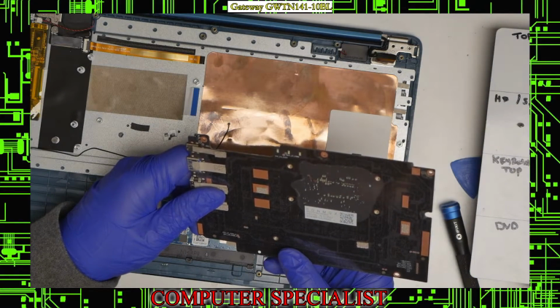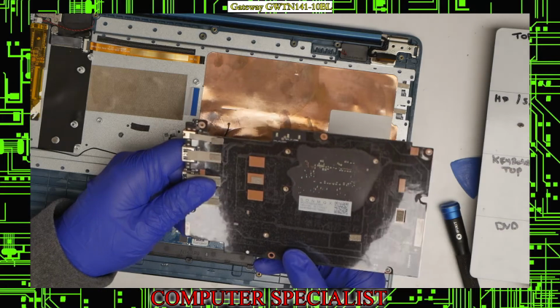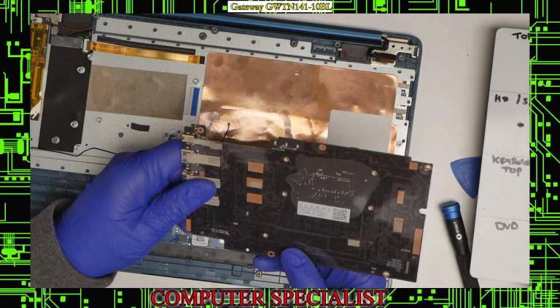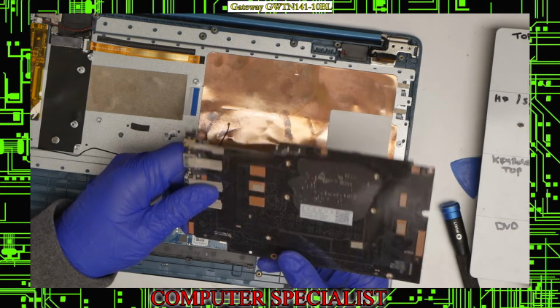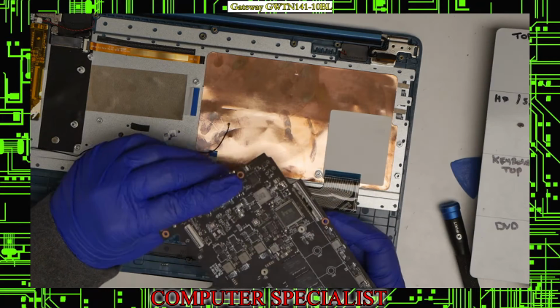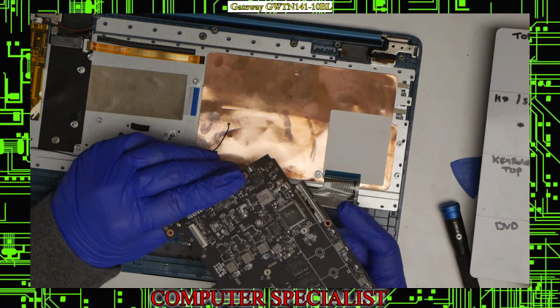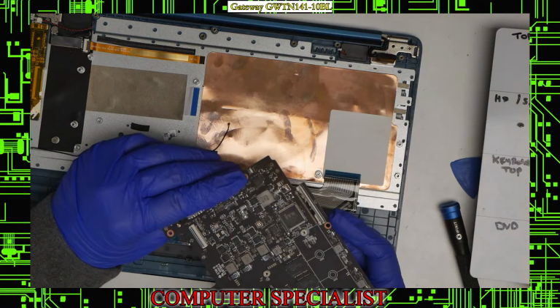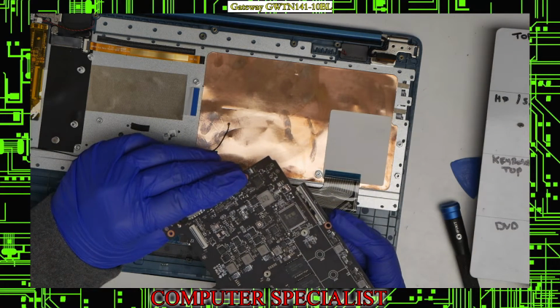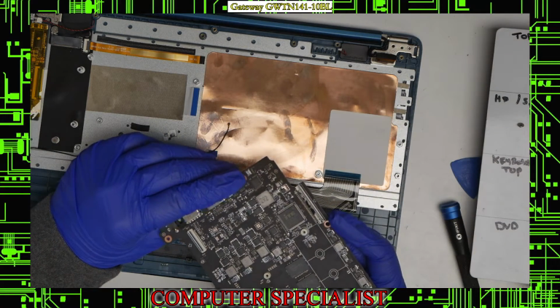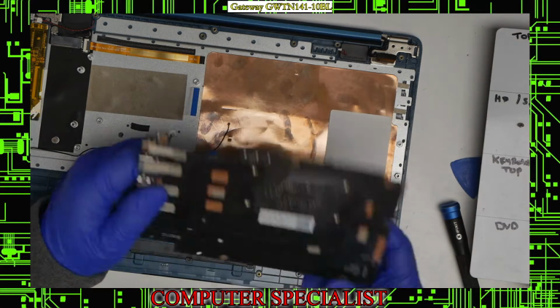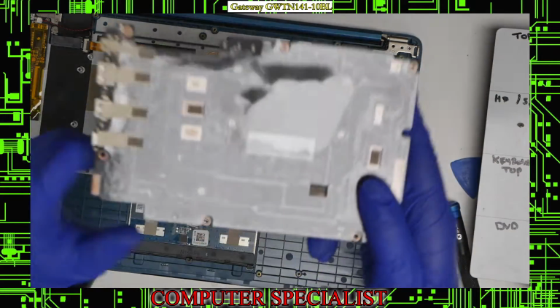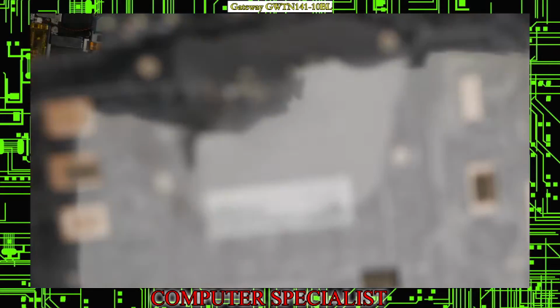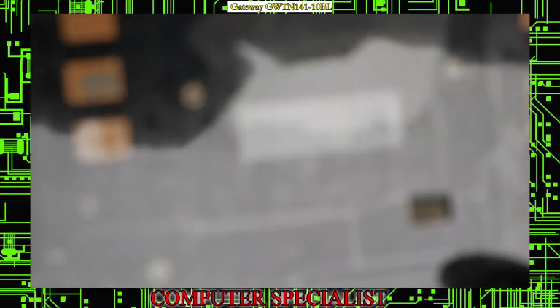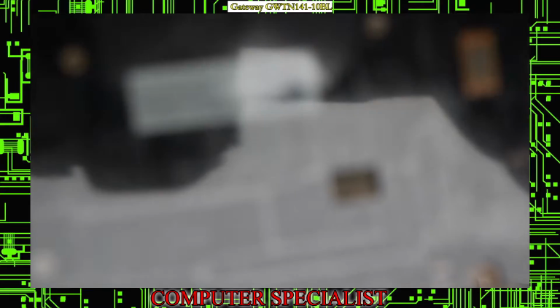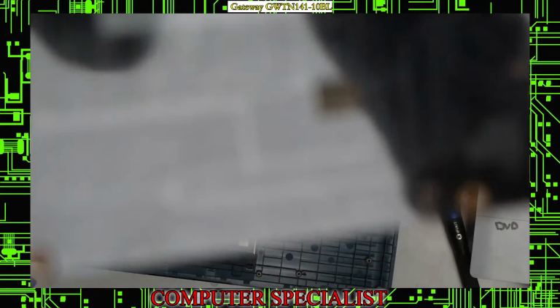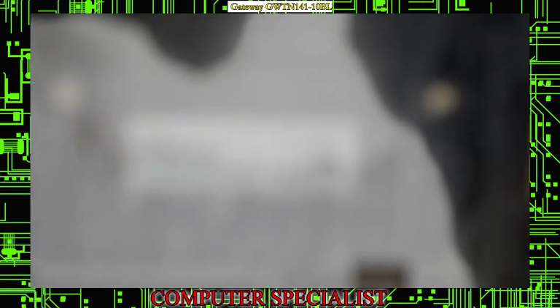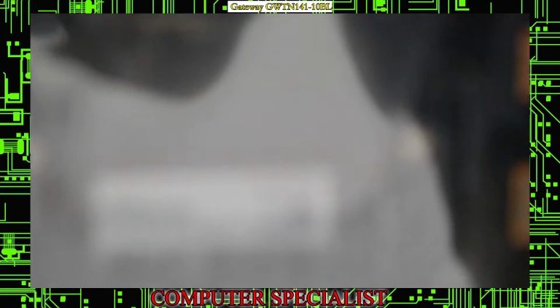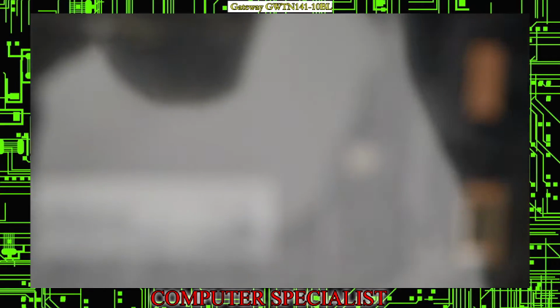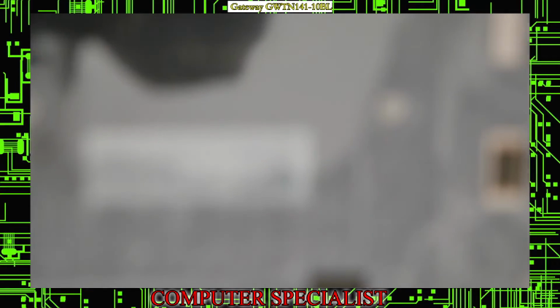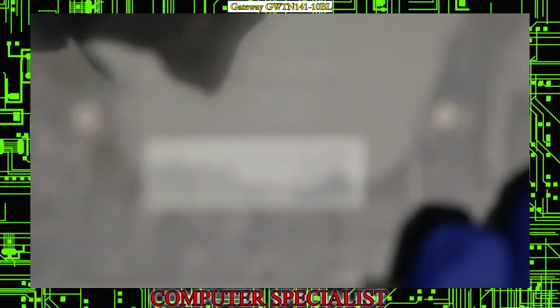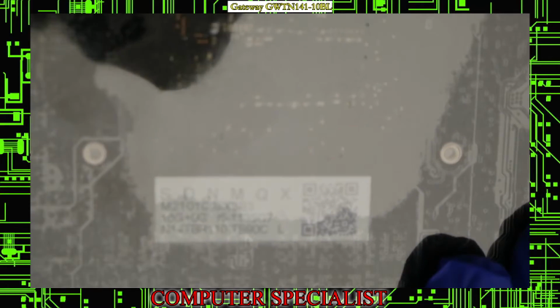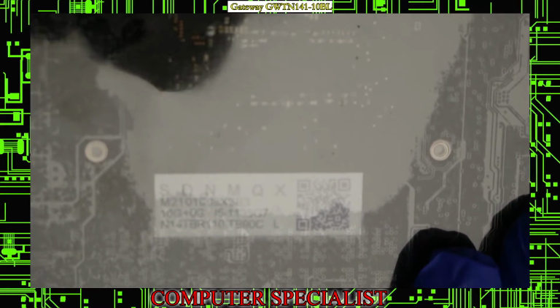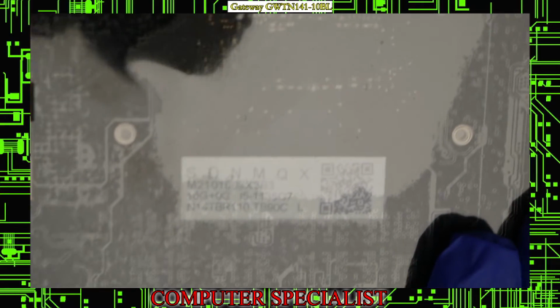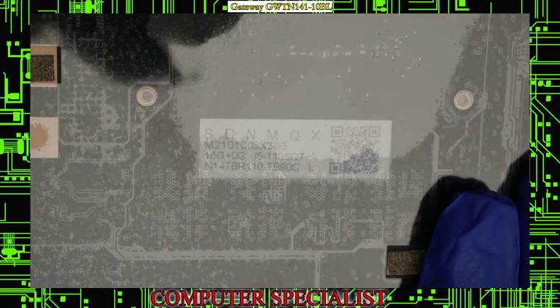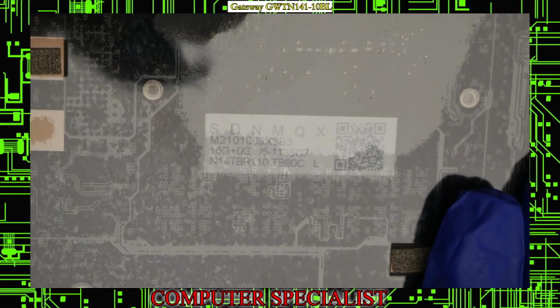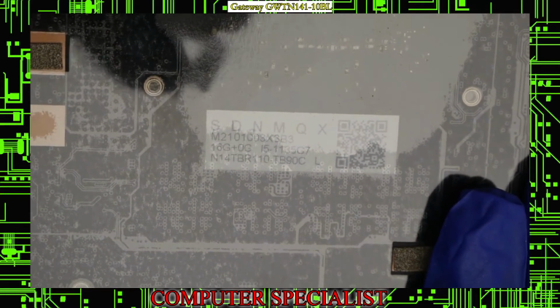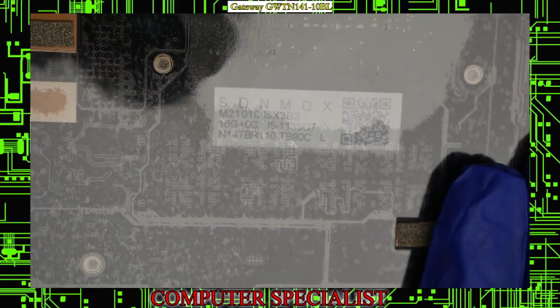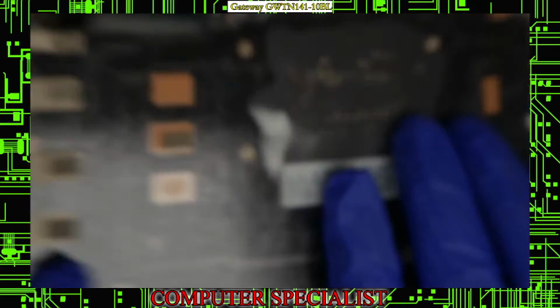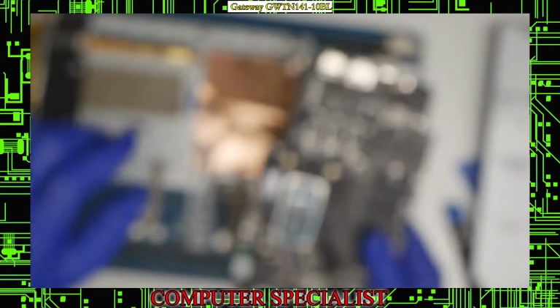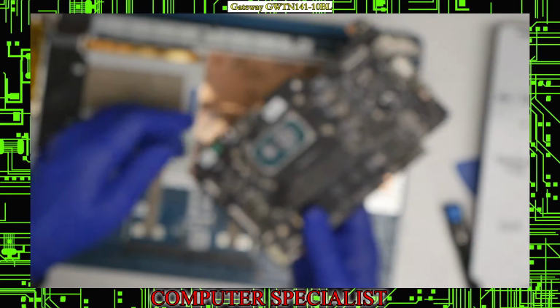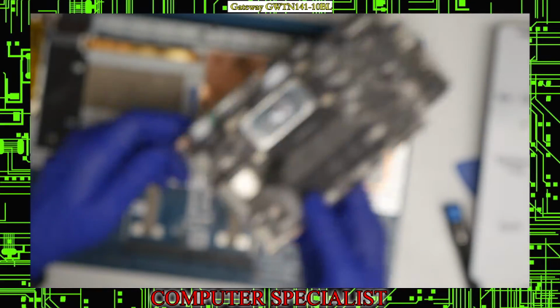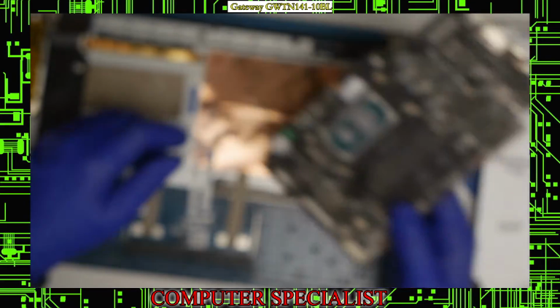There are some part numbers on the back of the board, so I'll show you that in case you need any of that information. But that's the motherboard out.